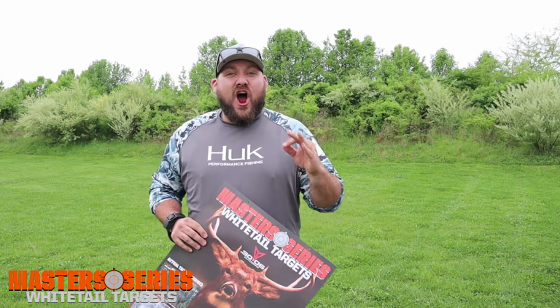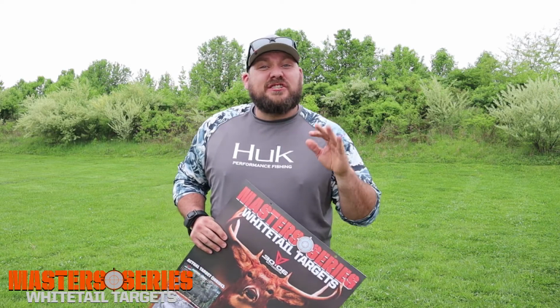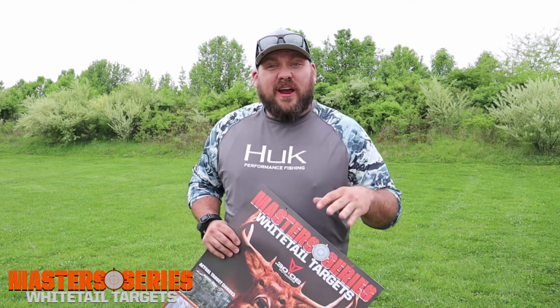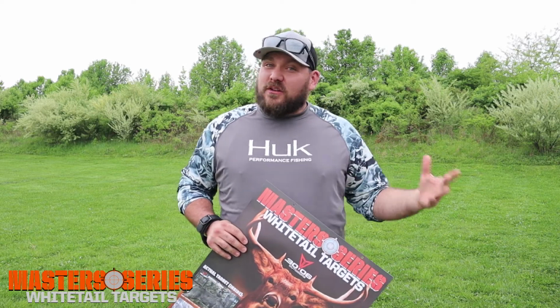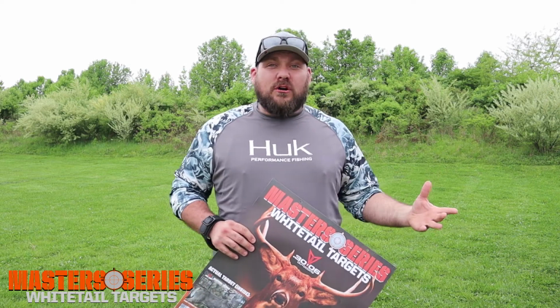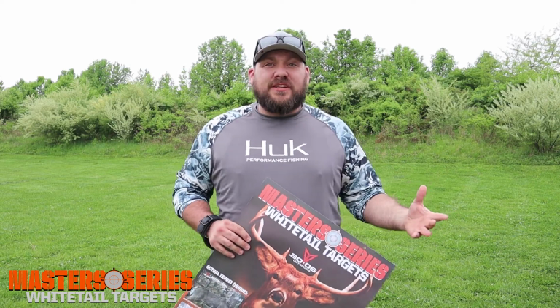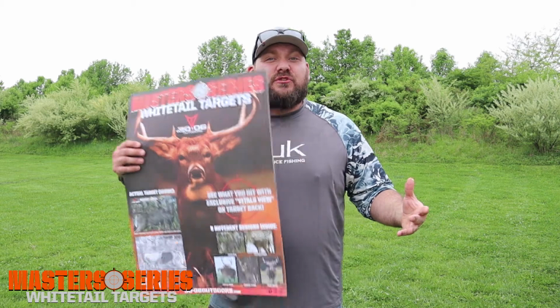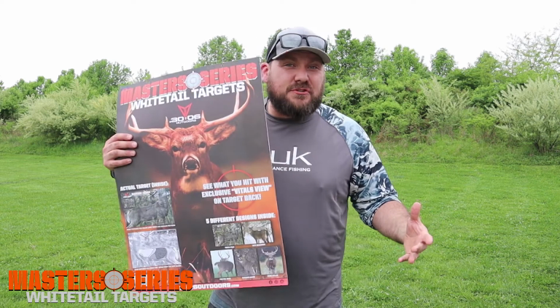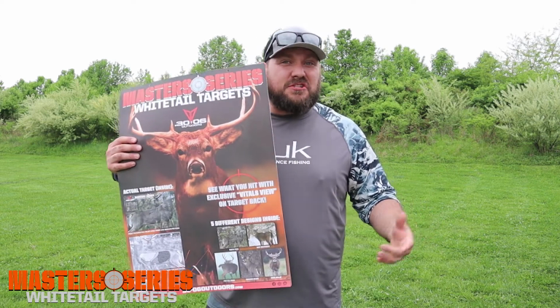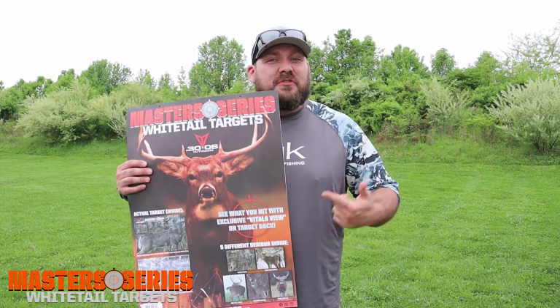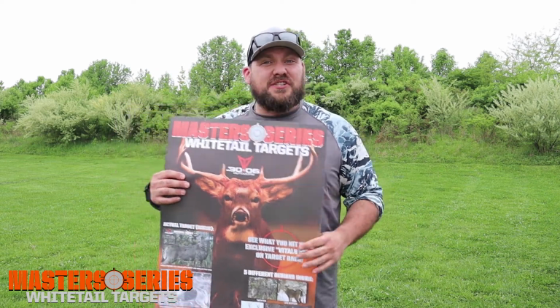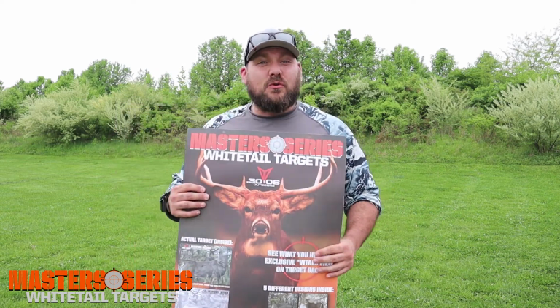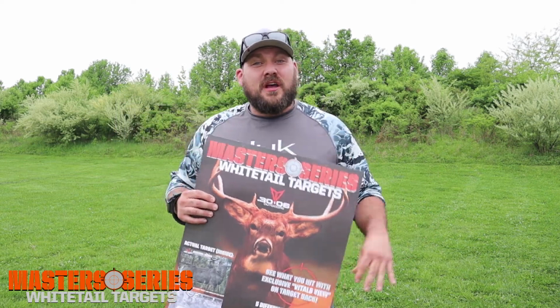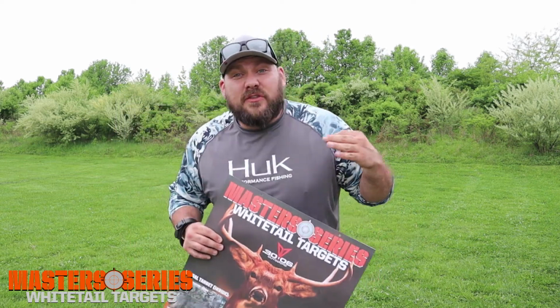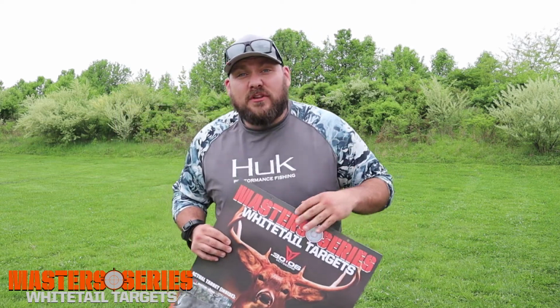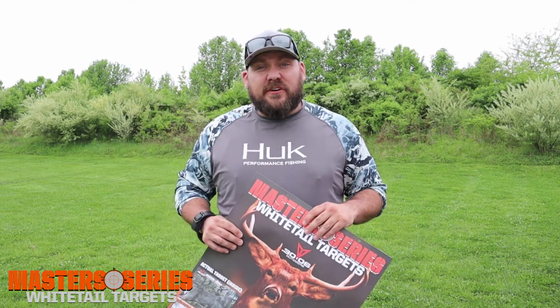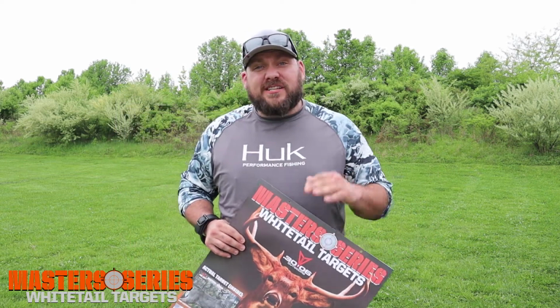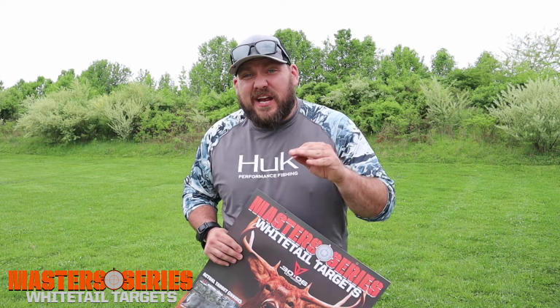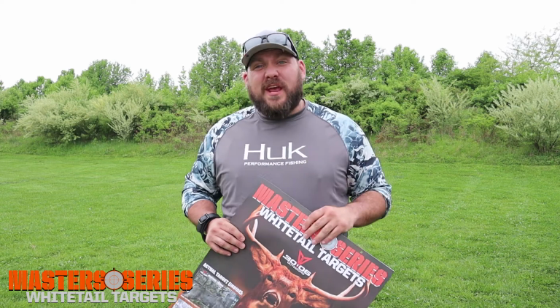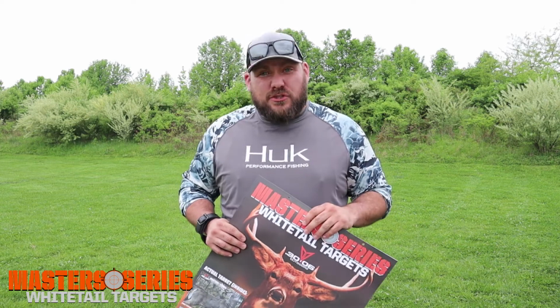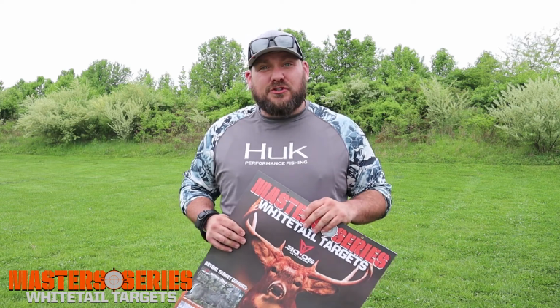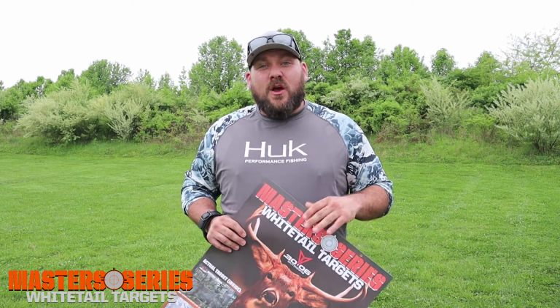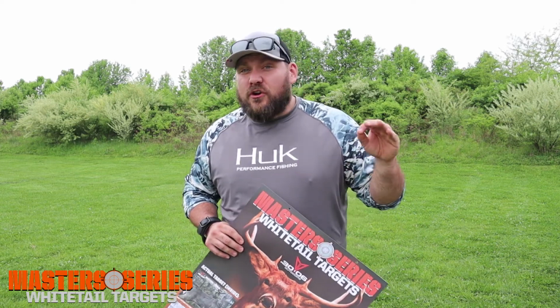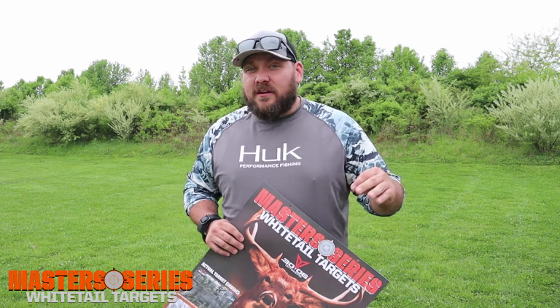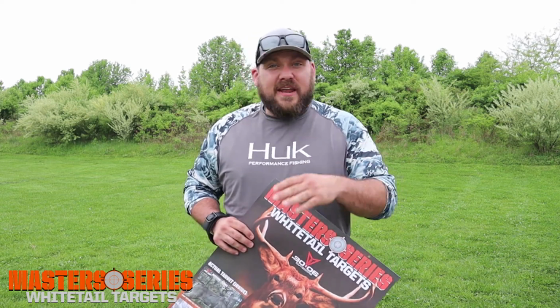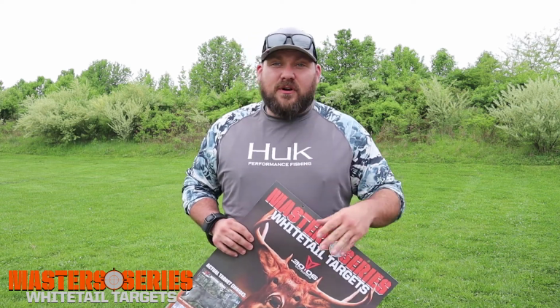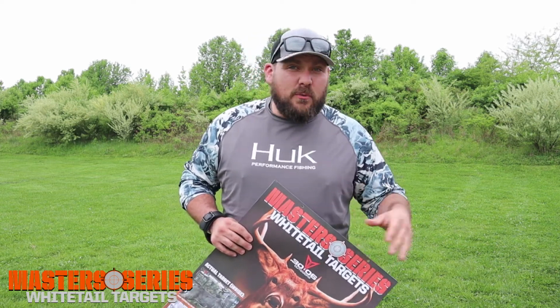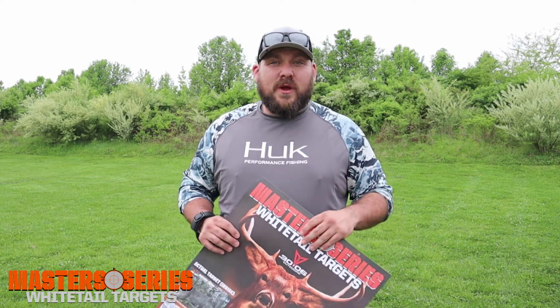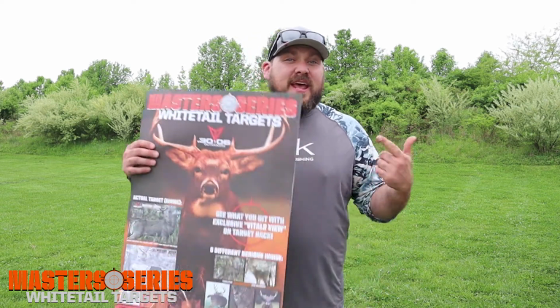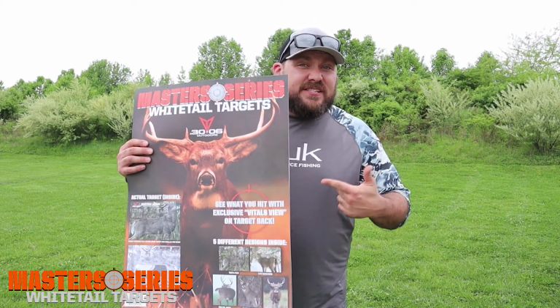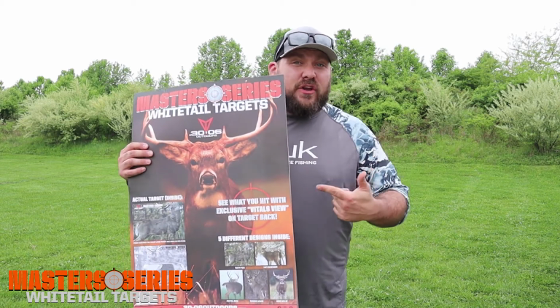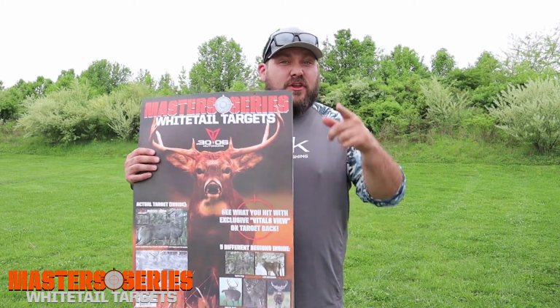Alright guys, we're out here at one of our local archery ranges shooting the Master Series target from 30-06 Outdoors. This revolutionary target is going to change the way that you shoot archery. Whether you're a beginner, an expert, or anyone in between, this target is for you.